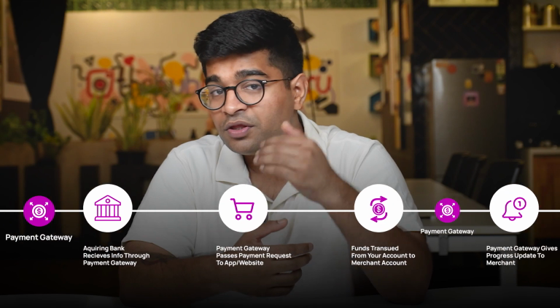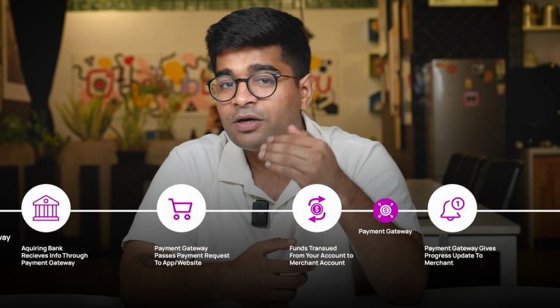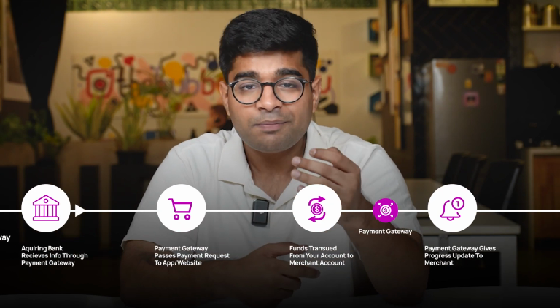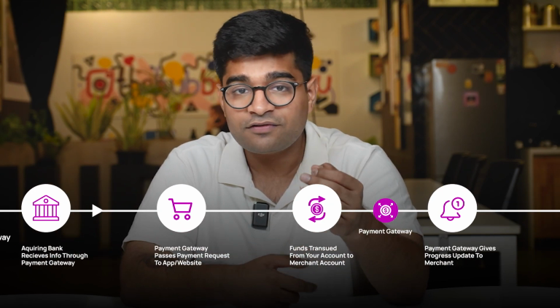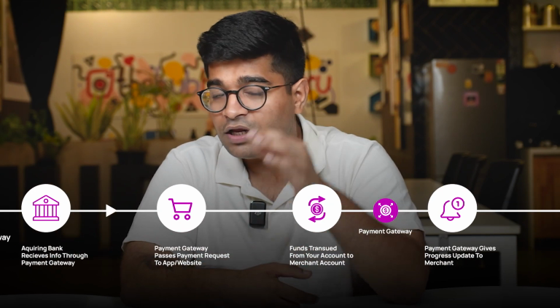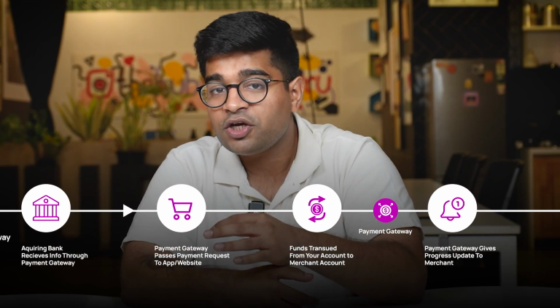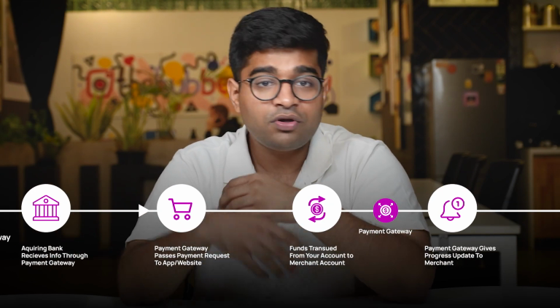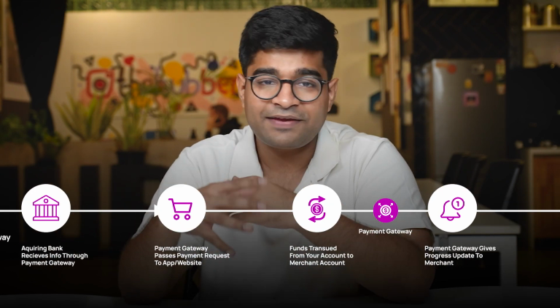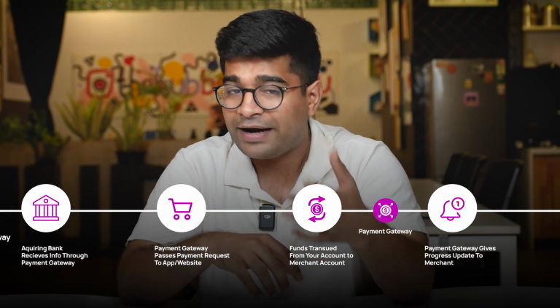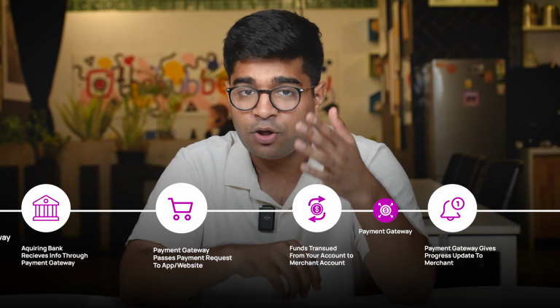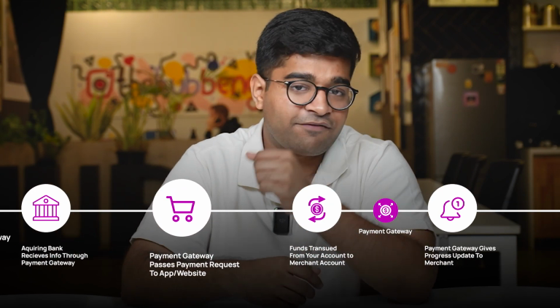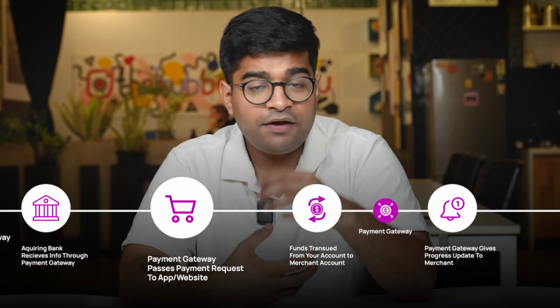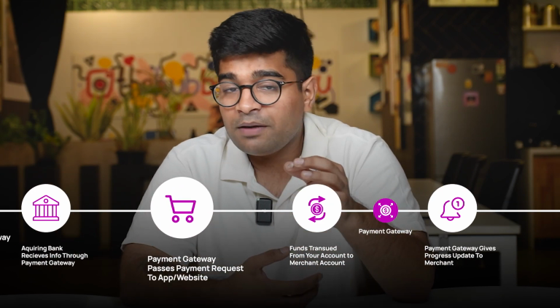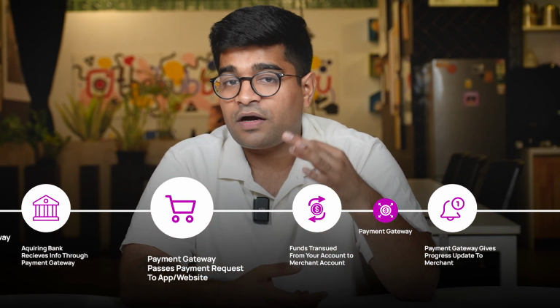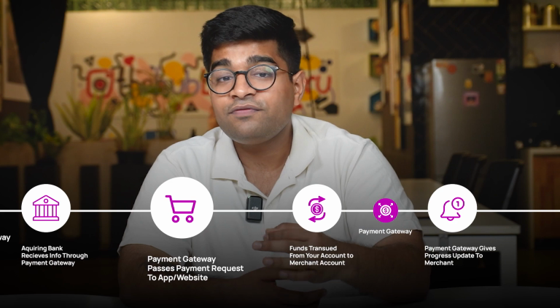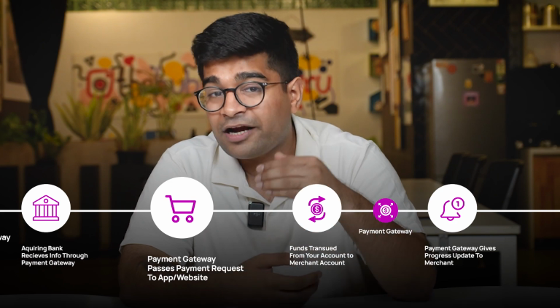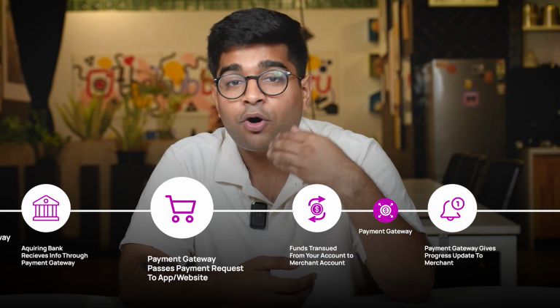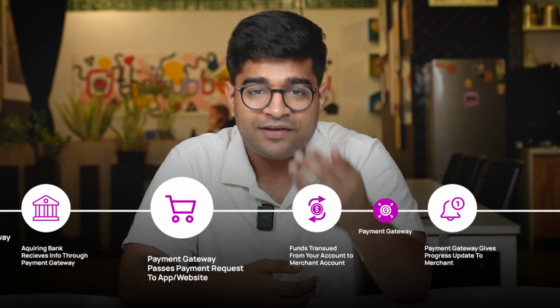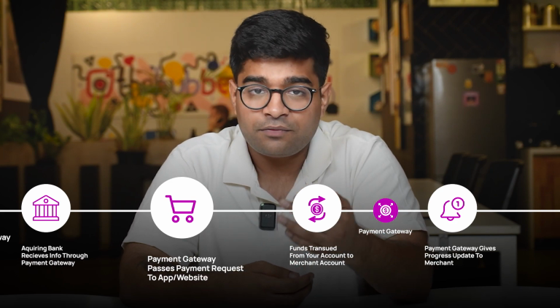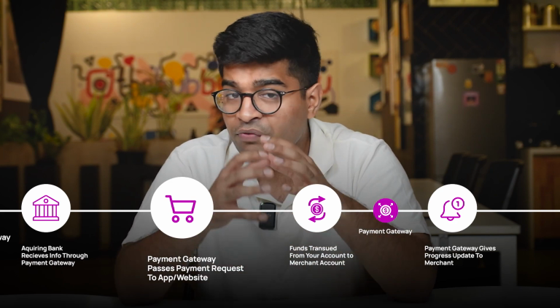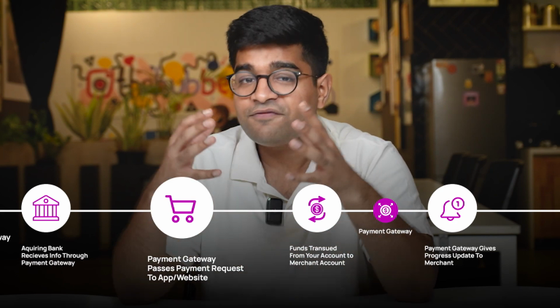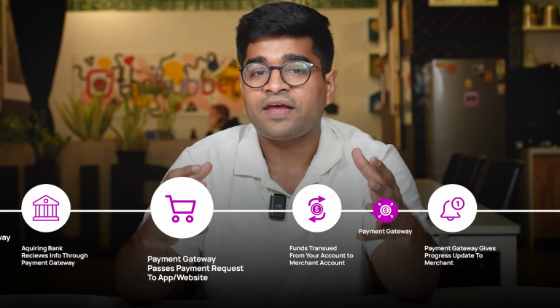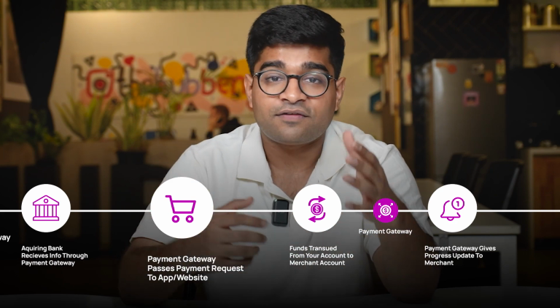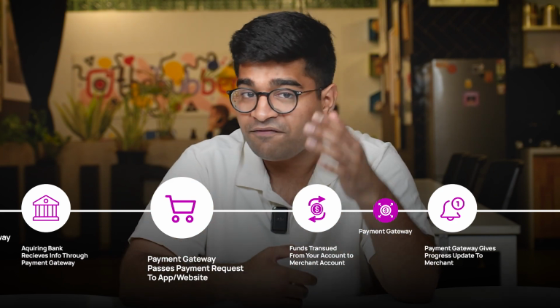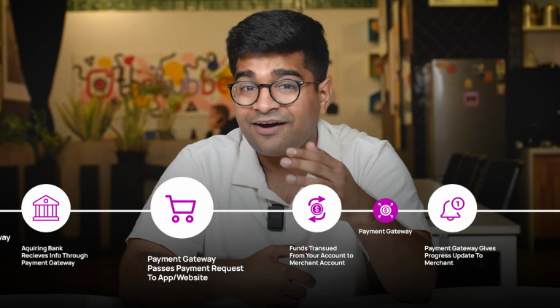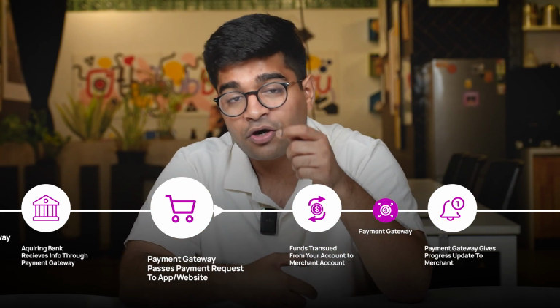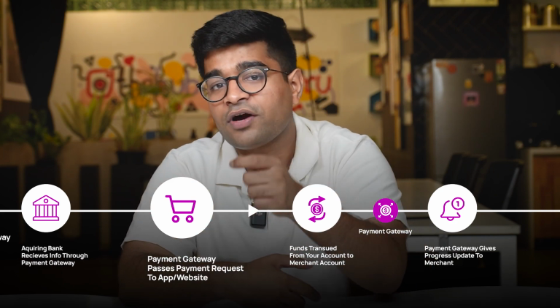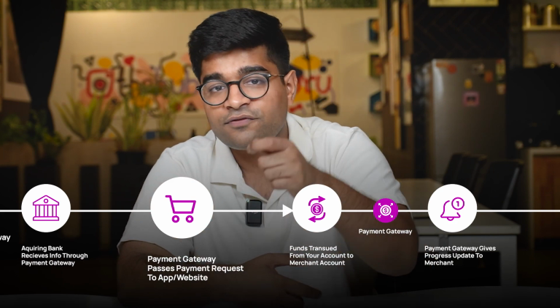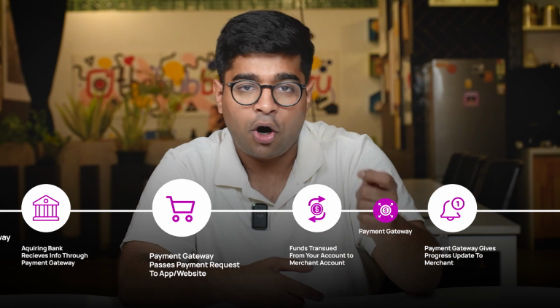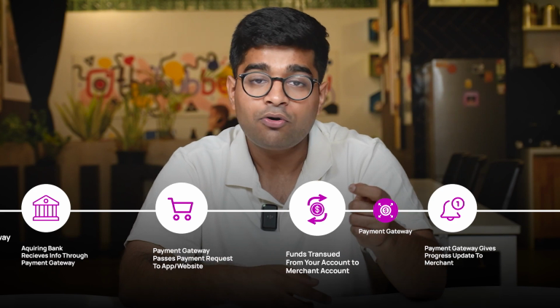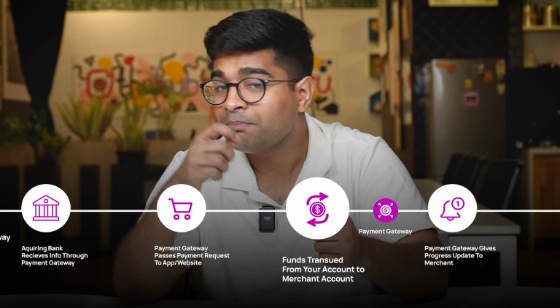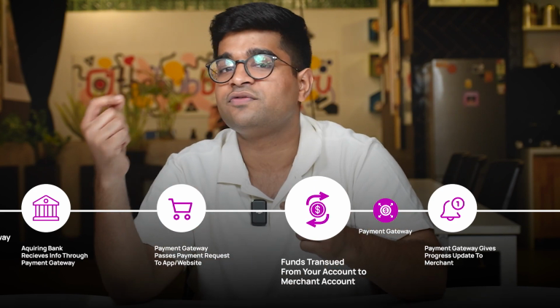Depending on this information, the payment gateway passes it on to the website or app you're buying from. If the payment is approved, the settlement process kicks in. Within a few seconds, the funds are securely transferred from your account to the merchant's account.